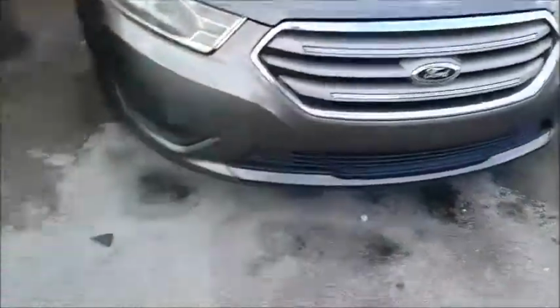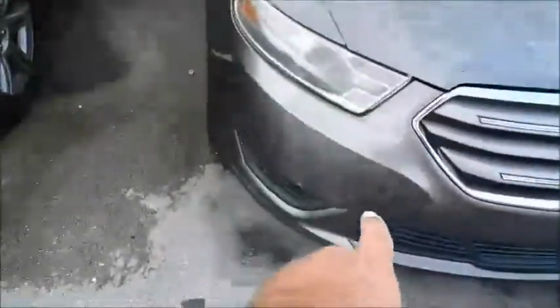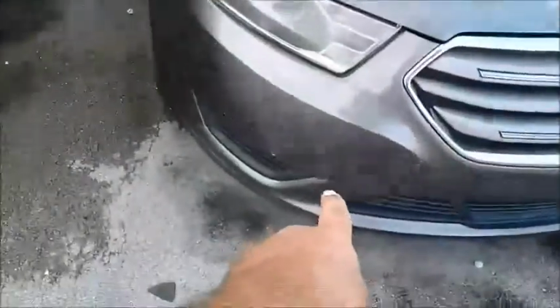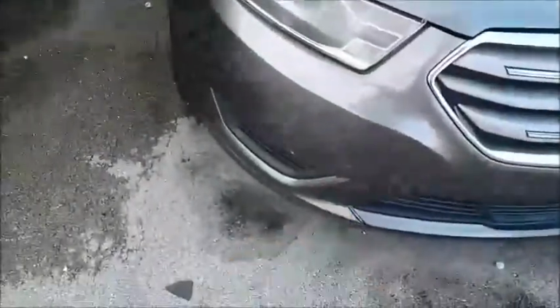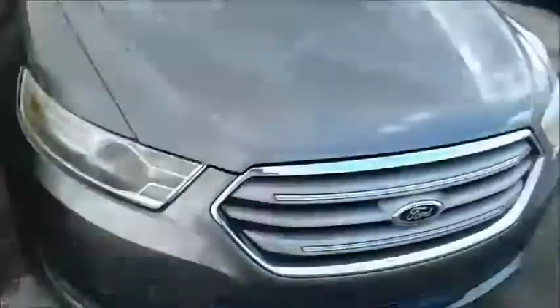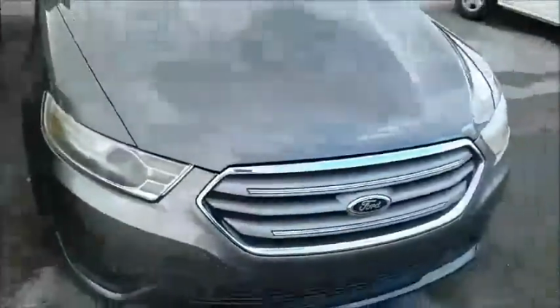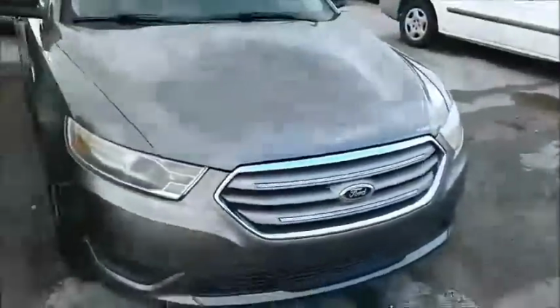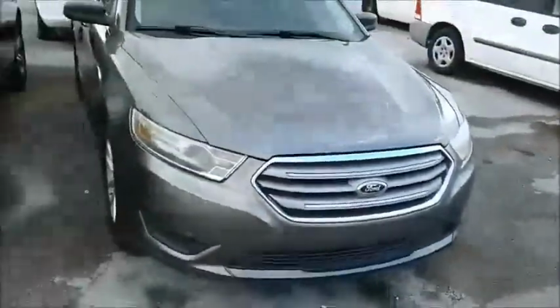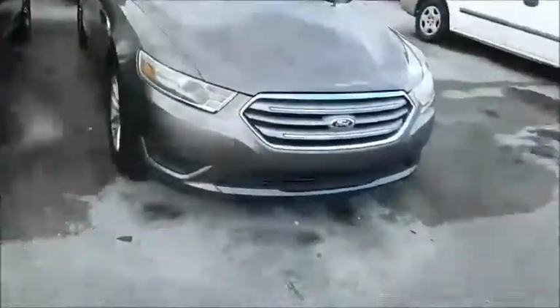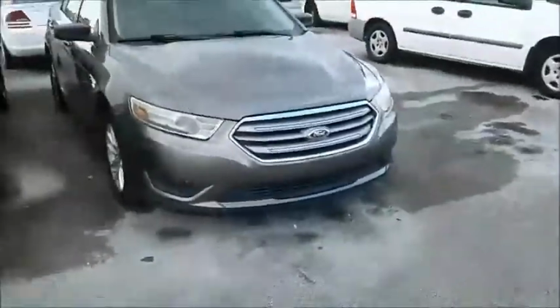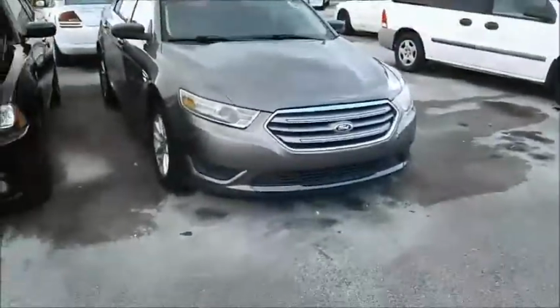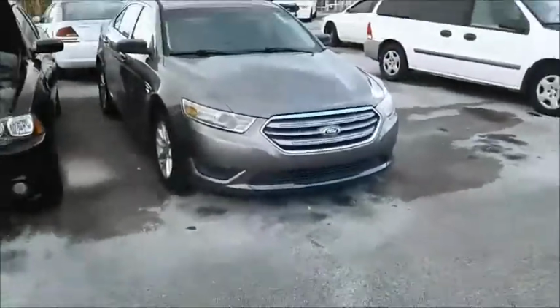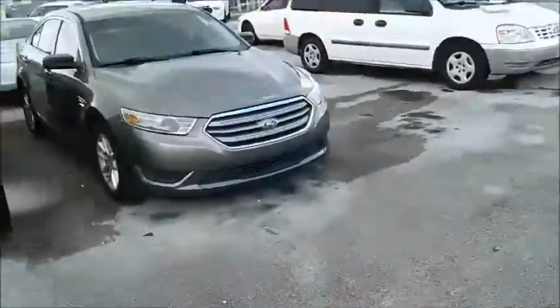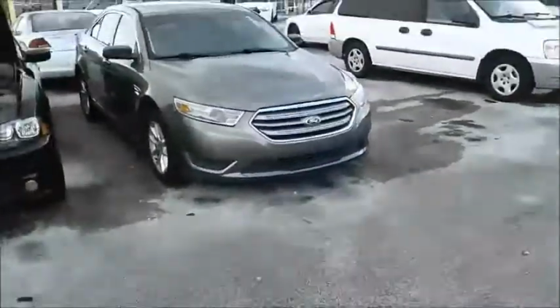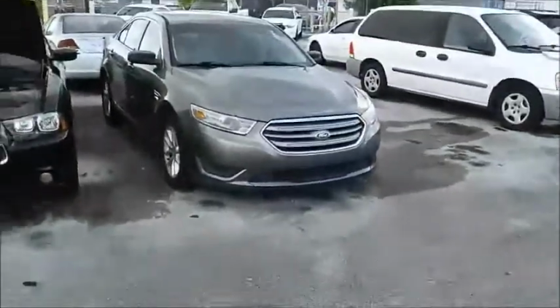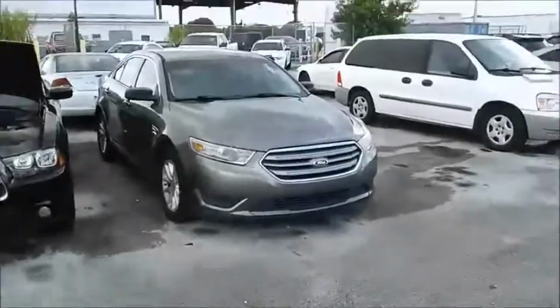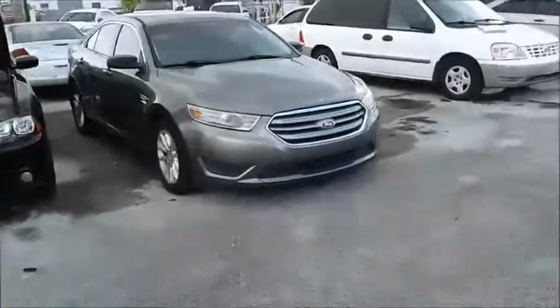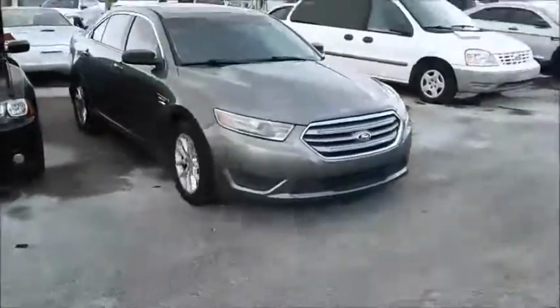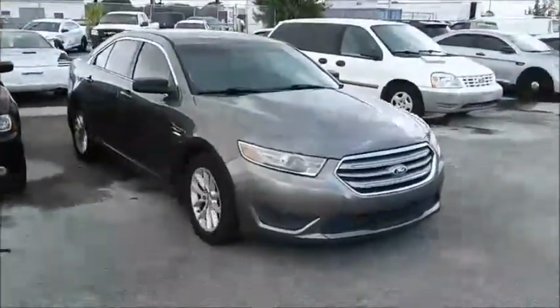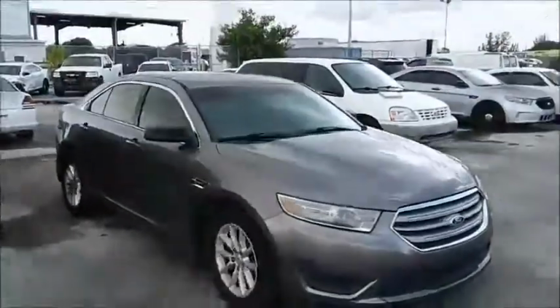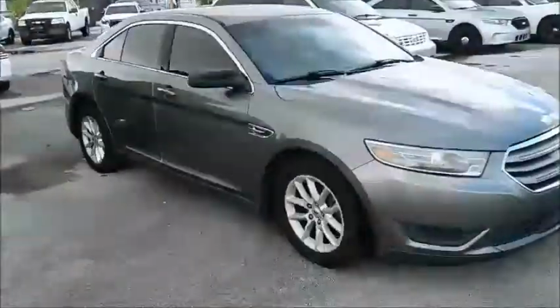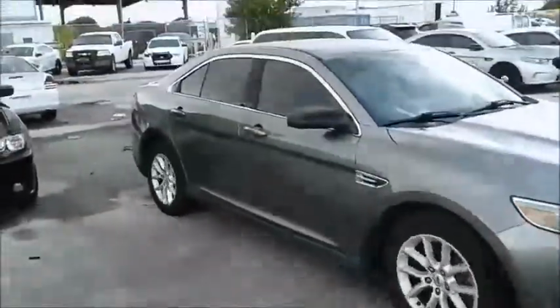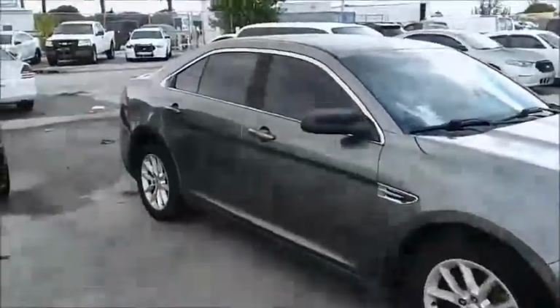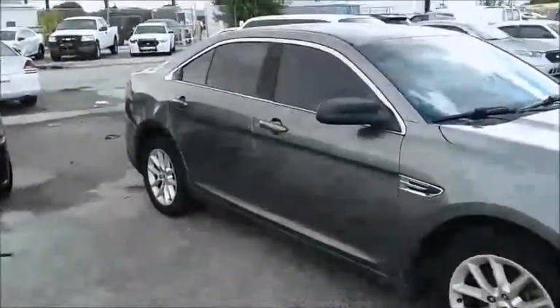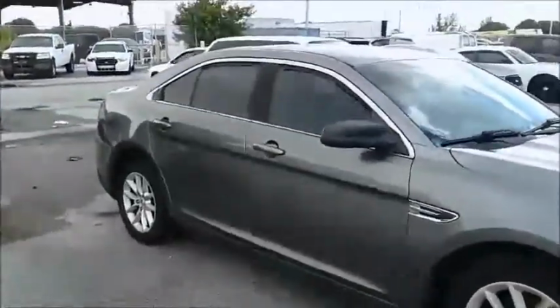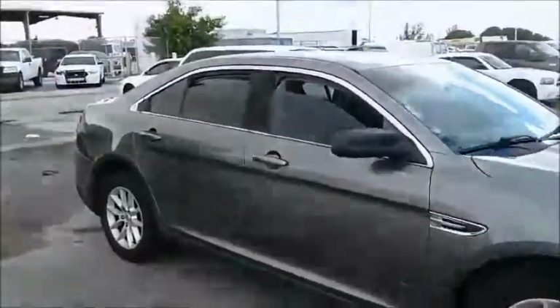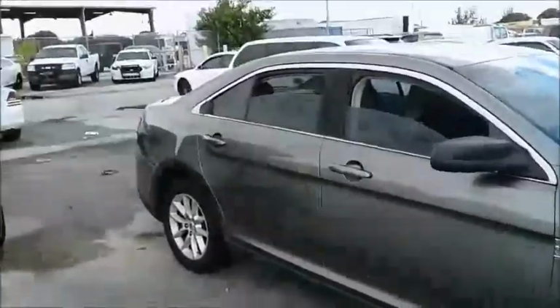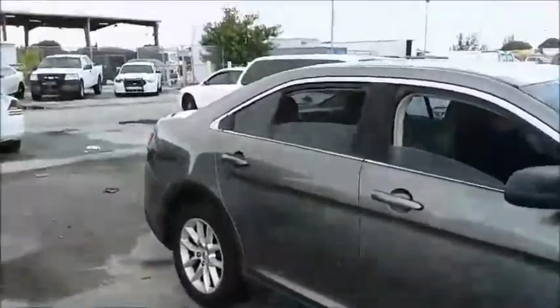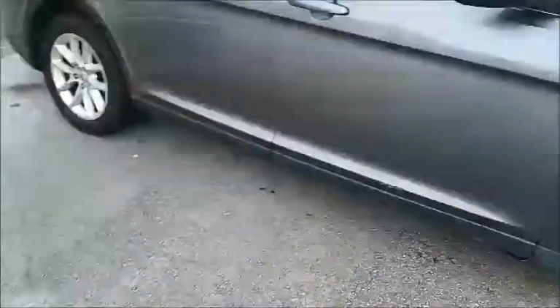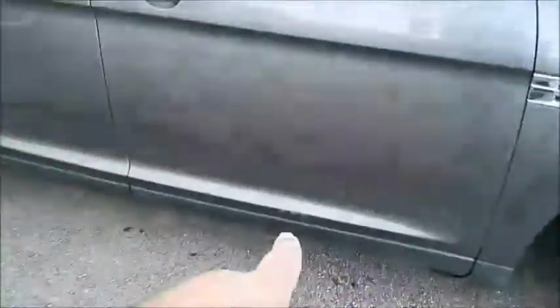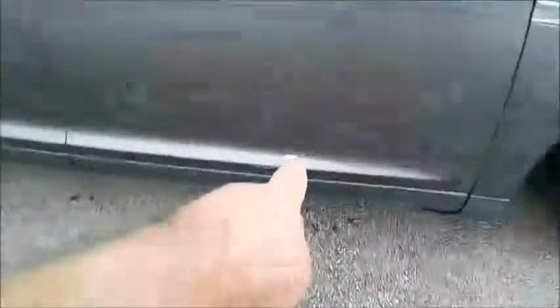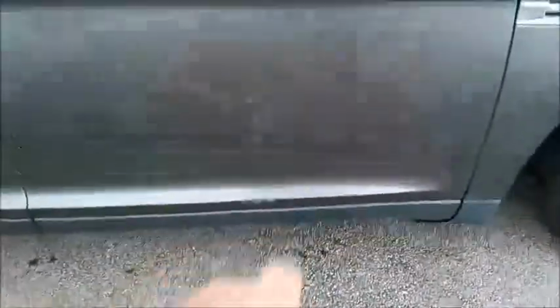Got a little scuffing there. Gonna roll this car forward for ya. Window on this side? The two open. Got a little scuffing down there on that door too.